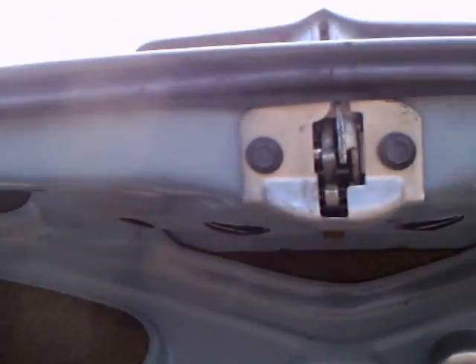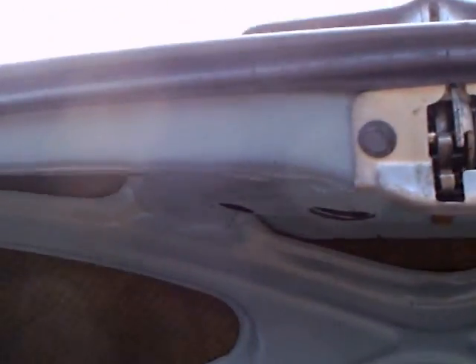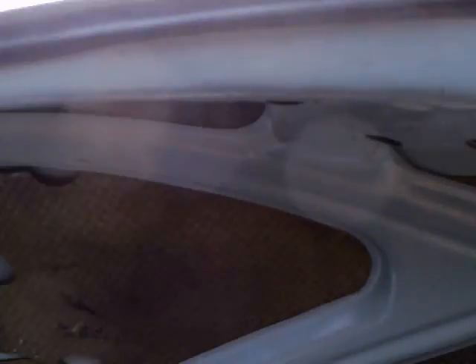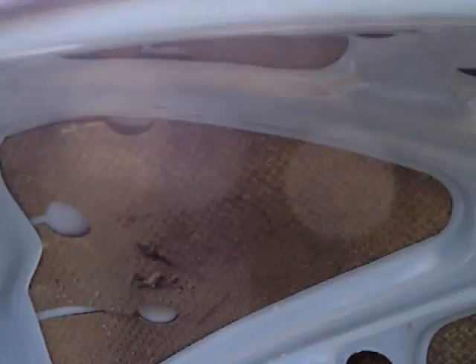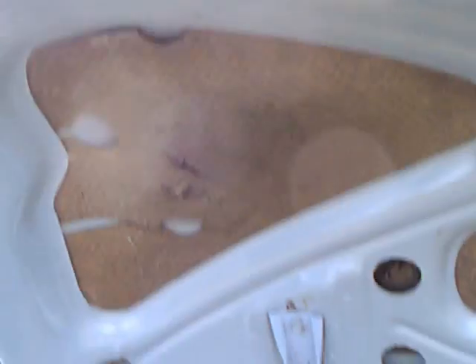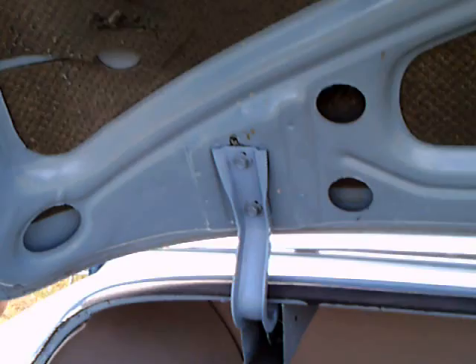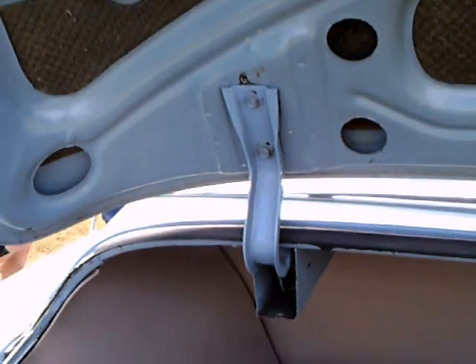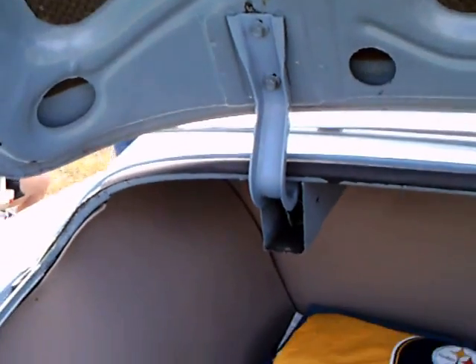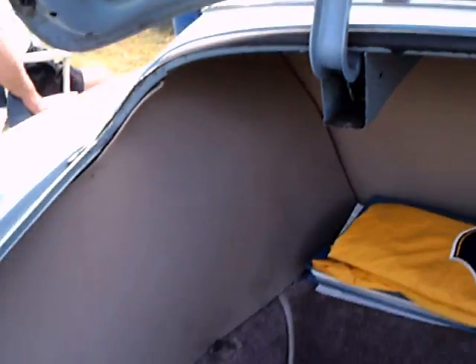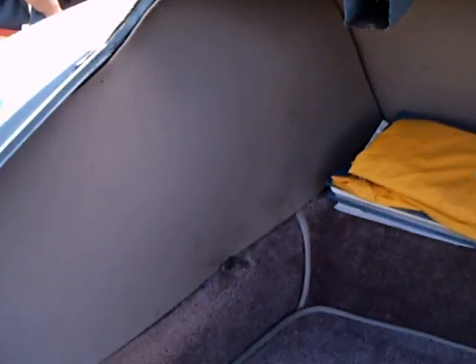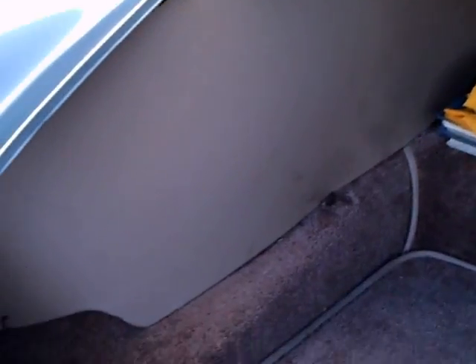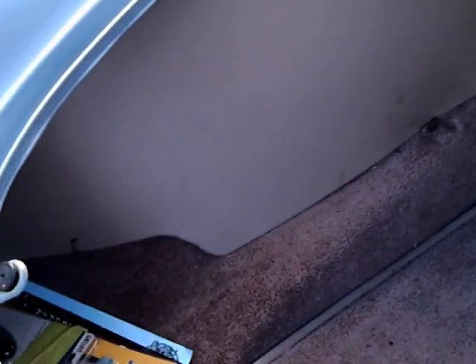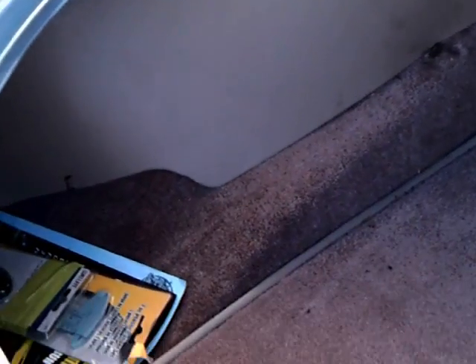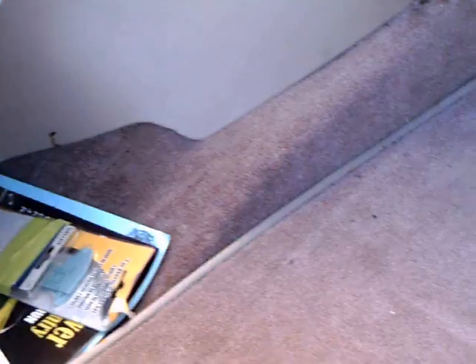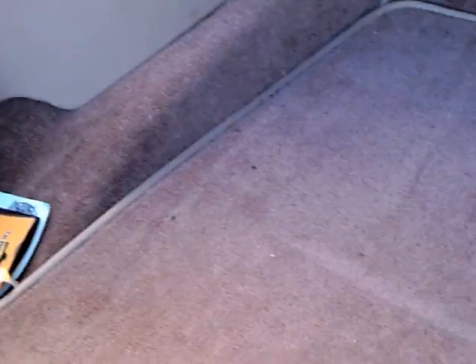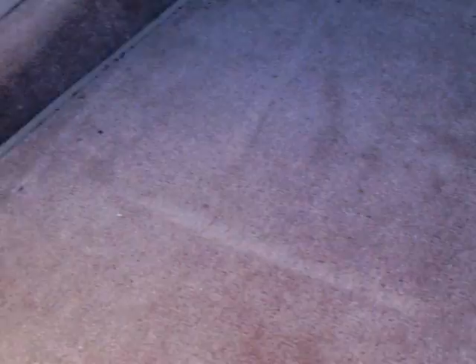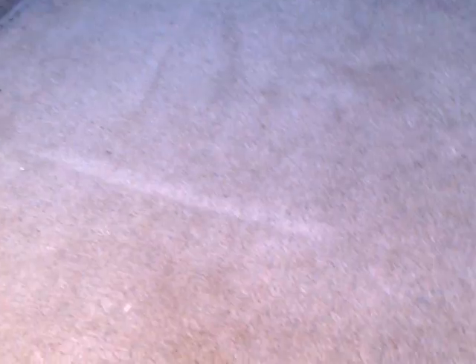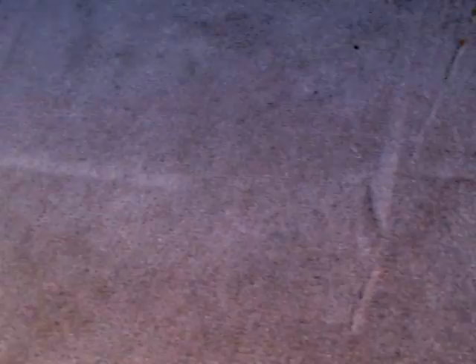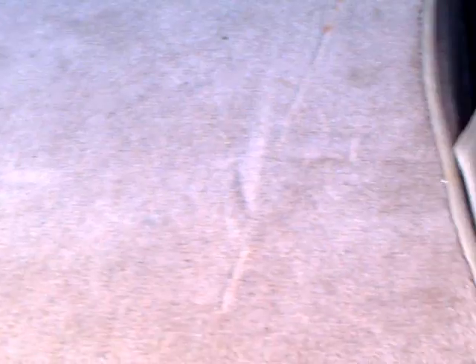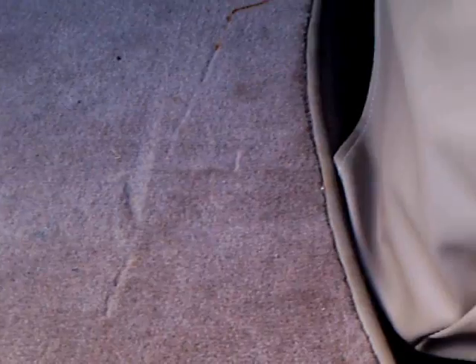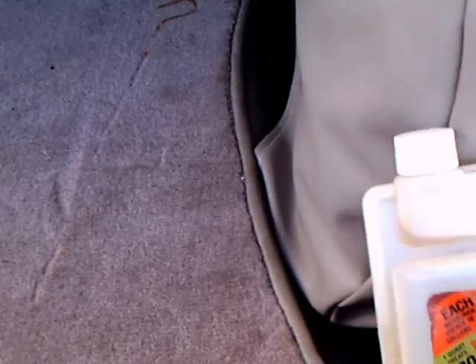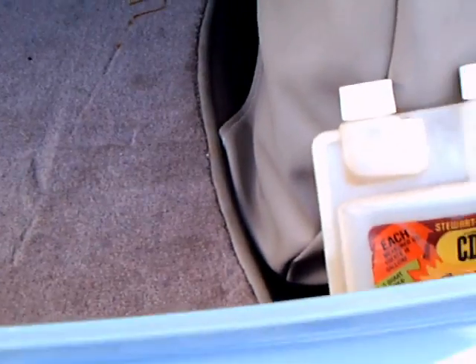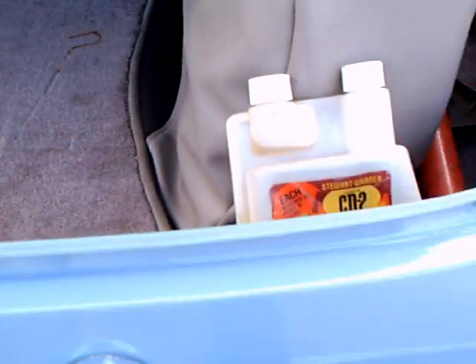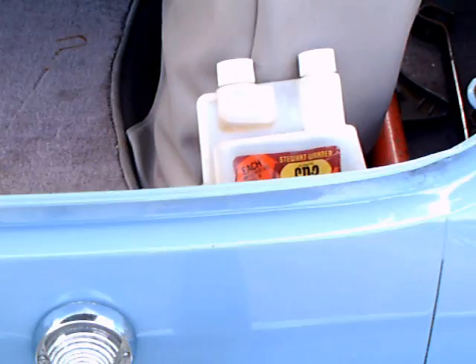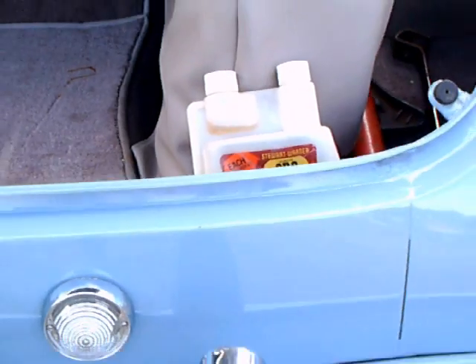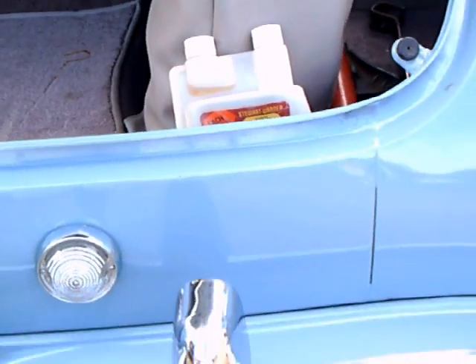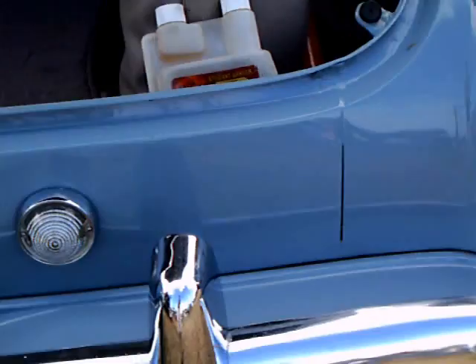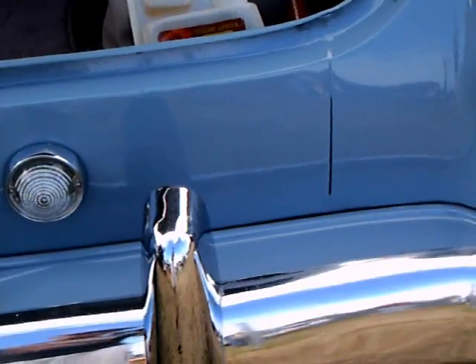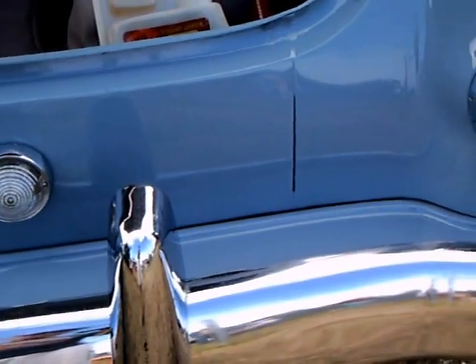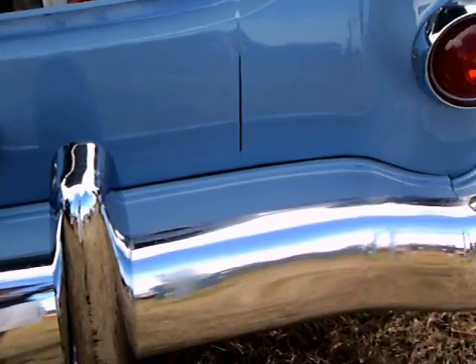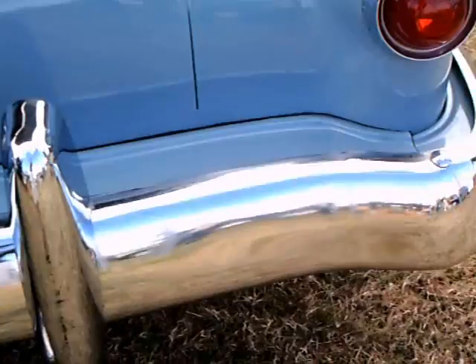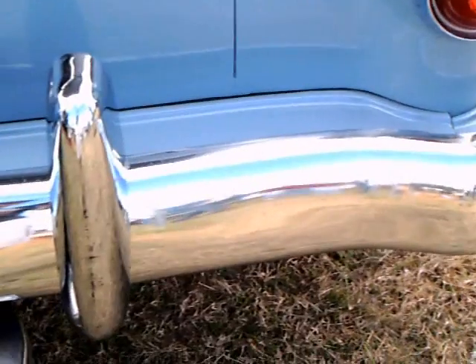And there's insulation there in the deck lid. The trunk is finished off with some trim there. Backup lamps.